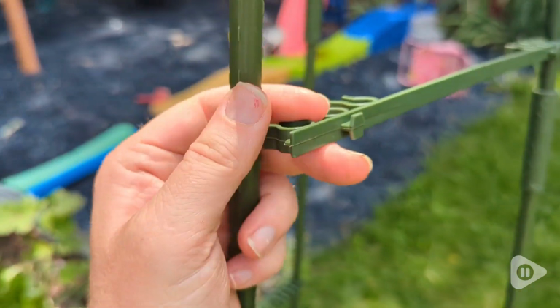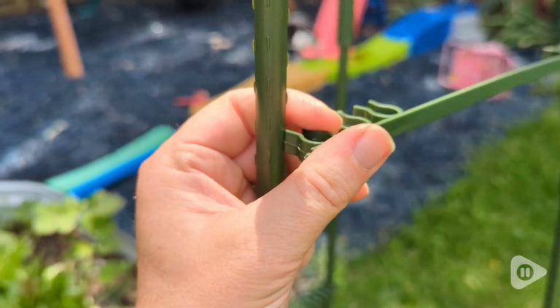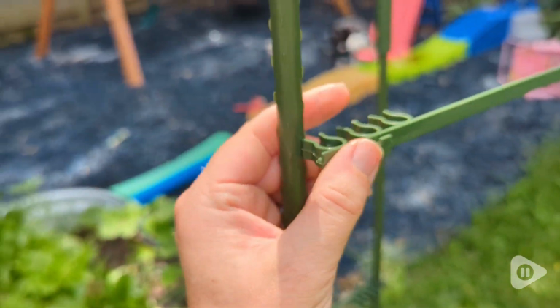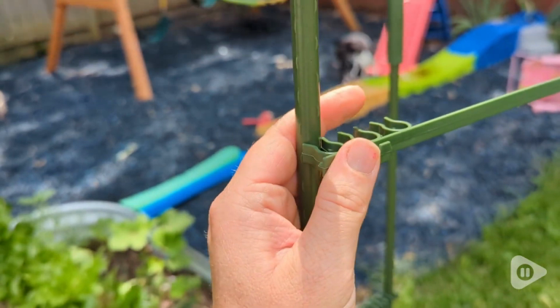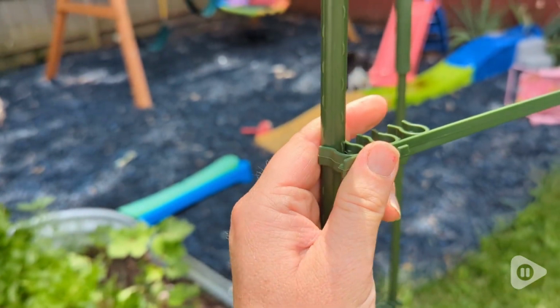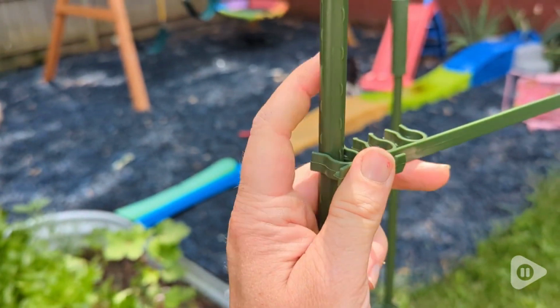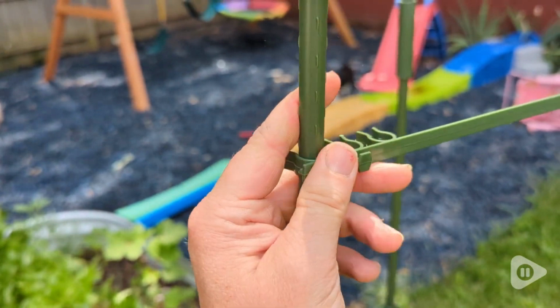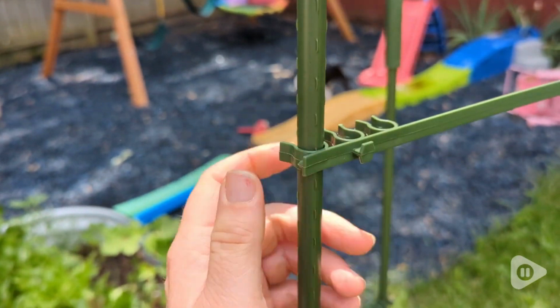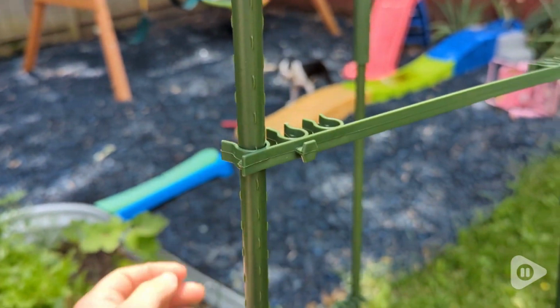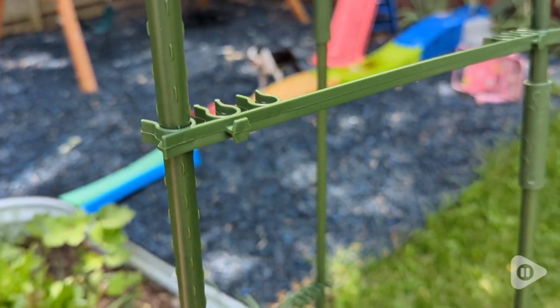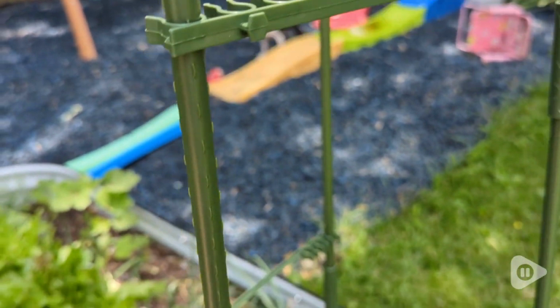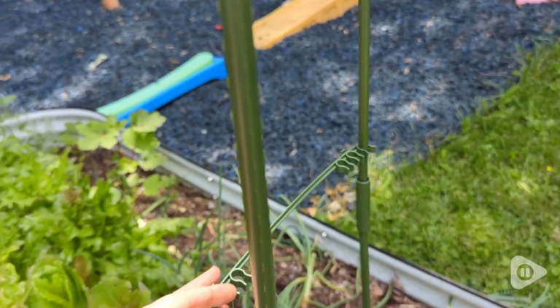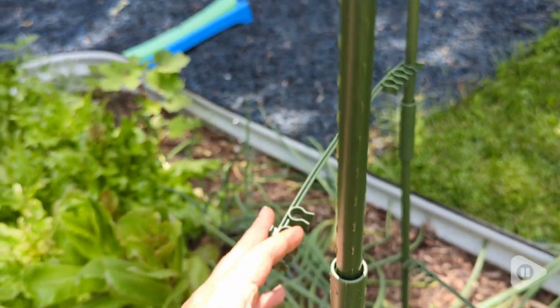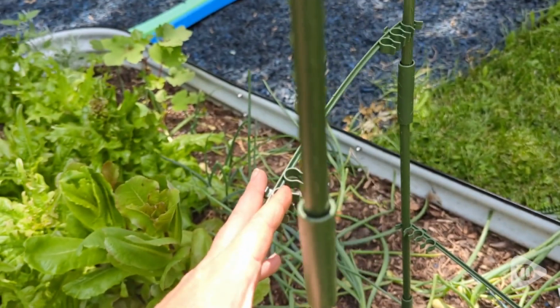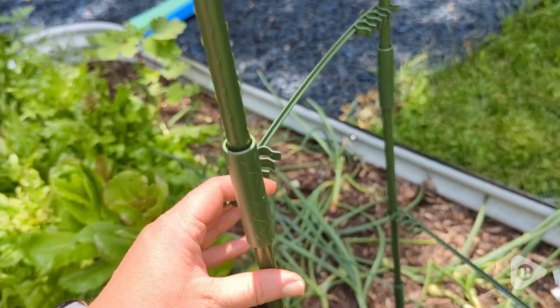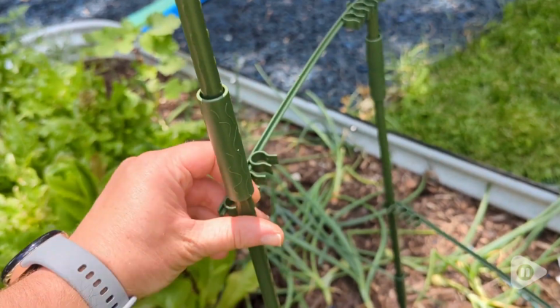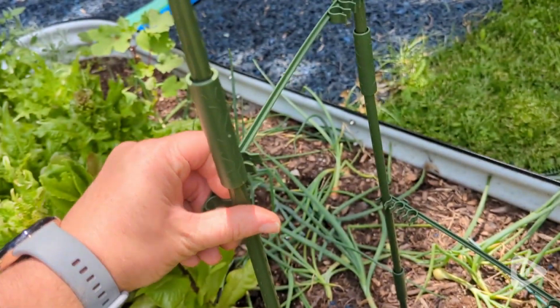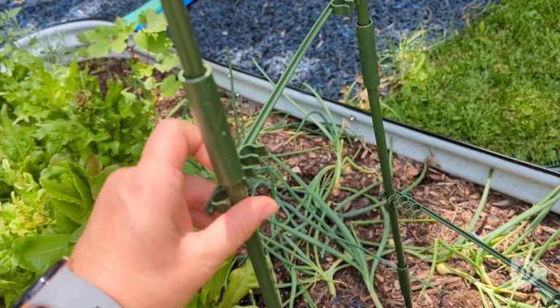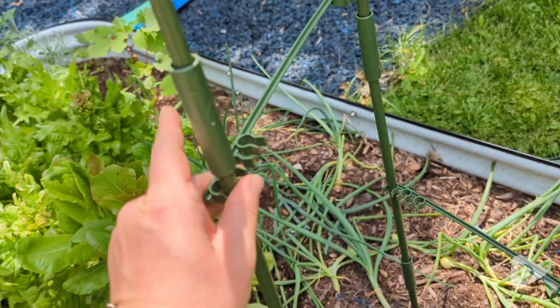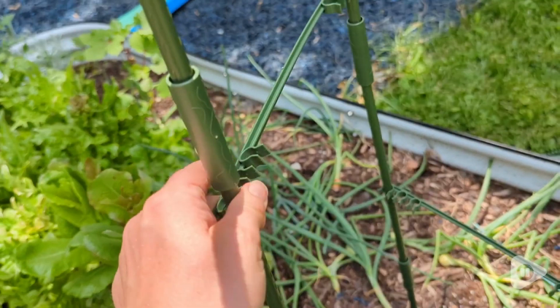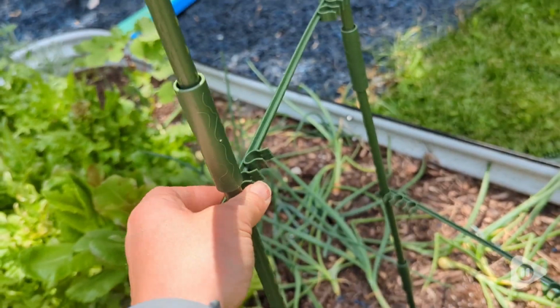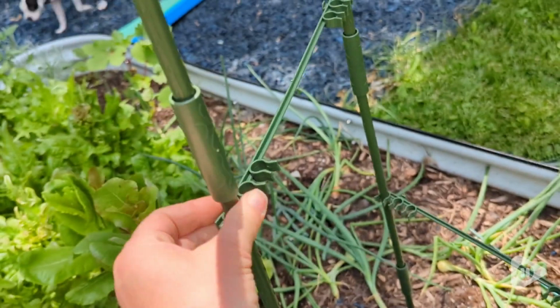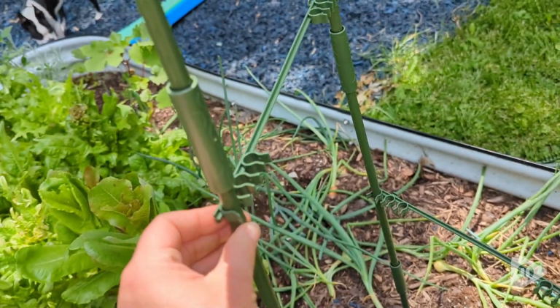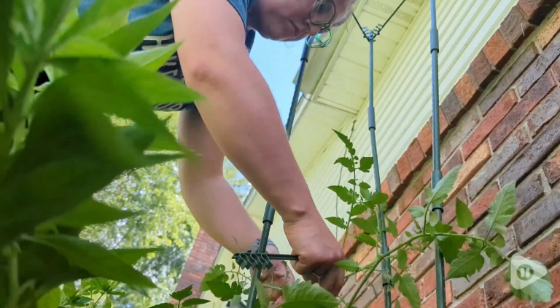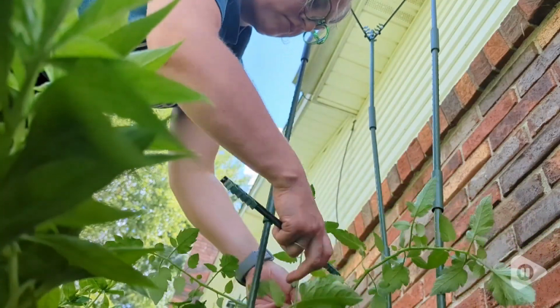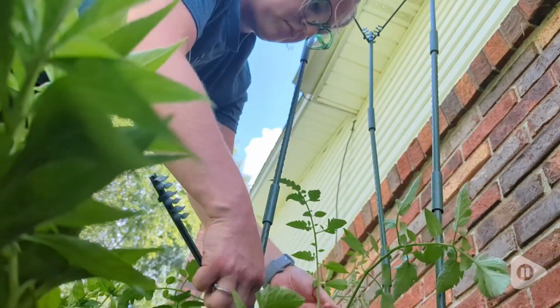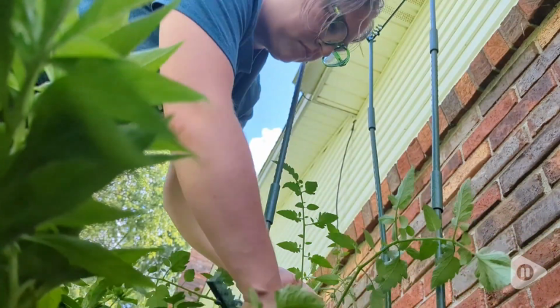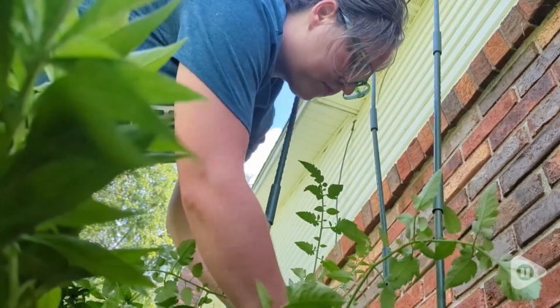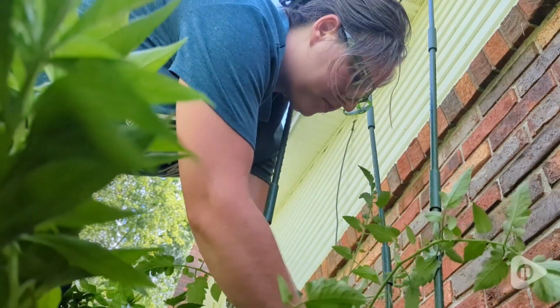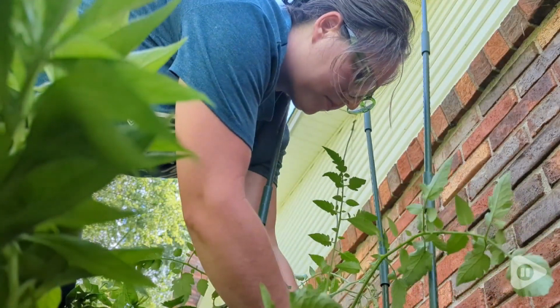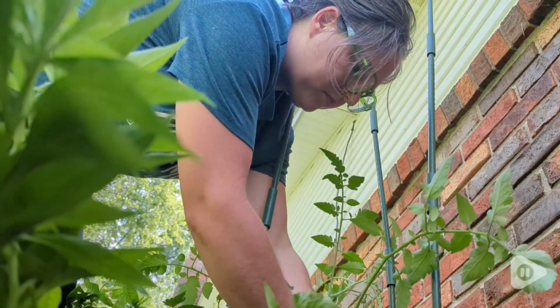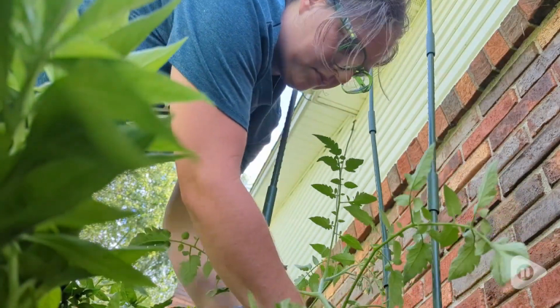Really impressed with these. They are very sturdy. I'm really impressed with how well they stick in the ground. These are solid steel rods so they are not going to break, and they are very adjustable.